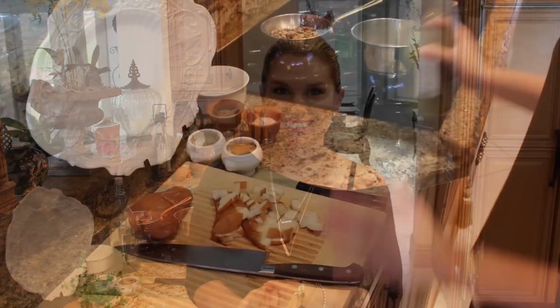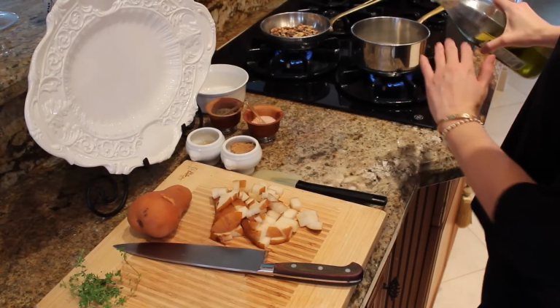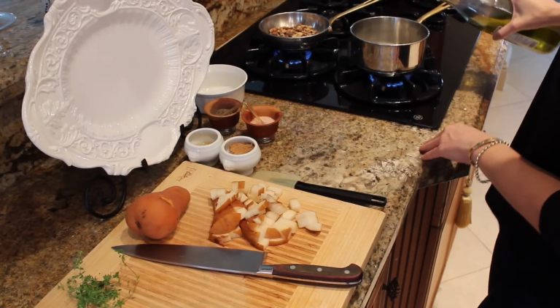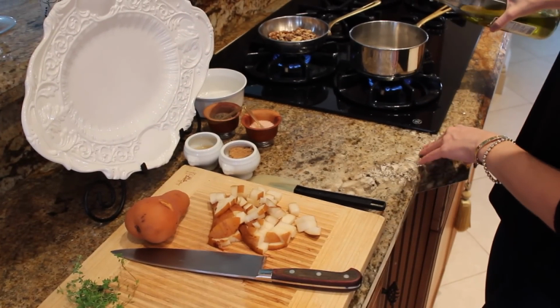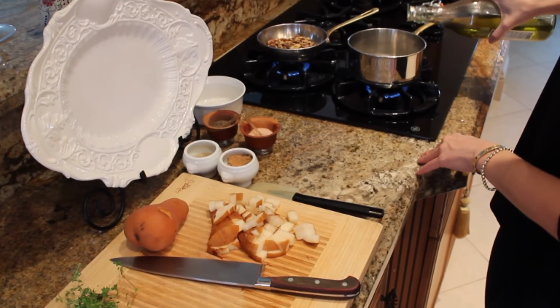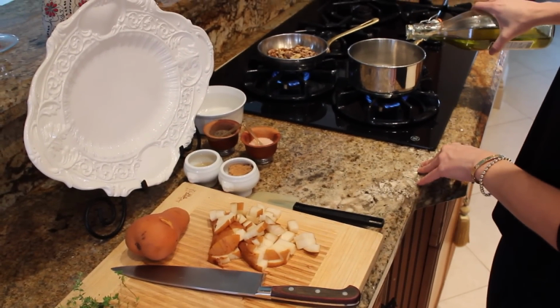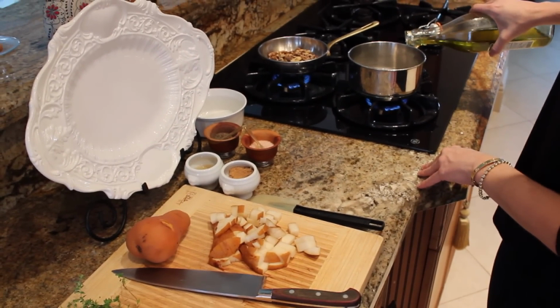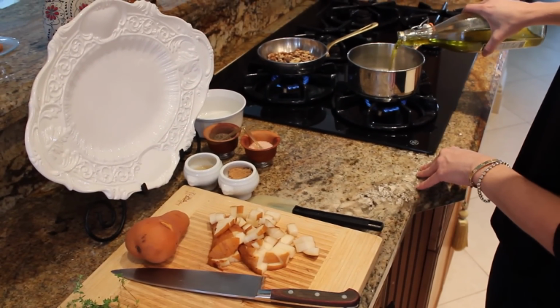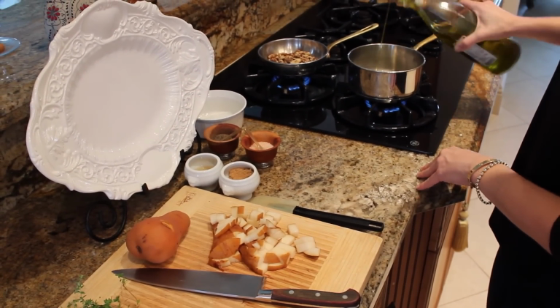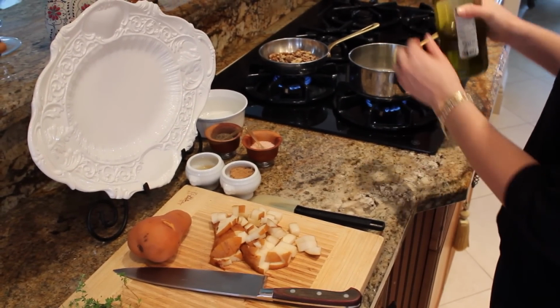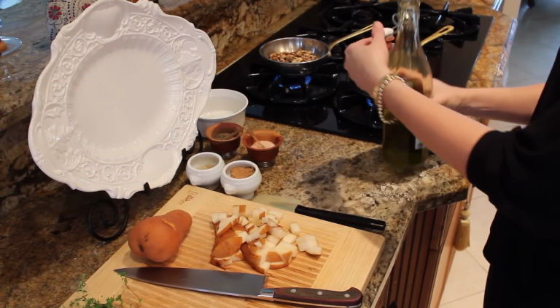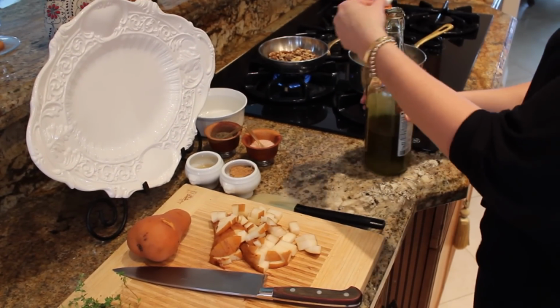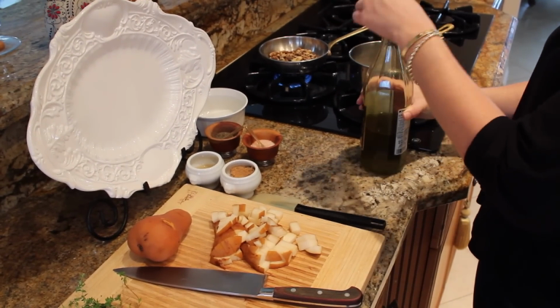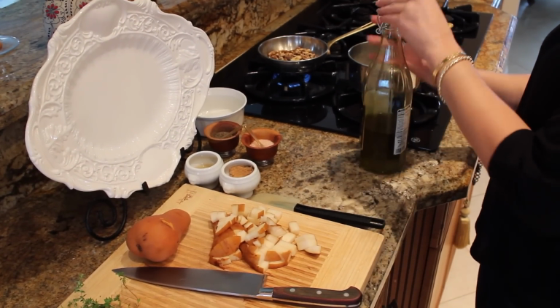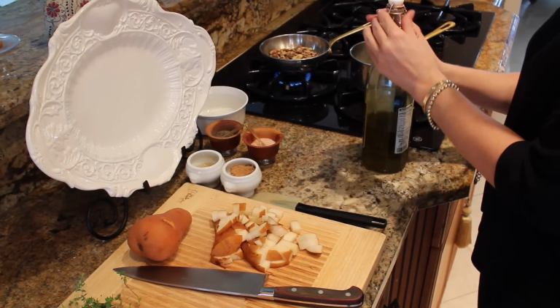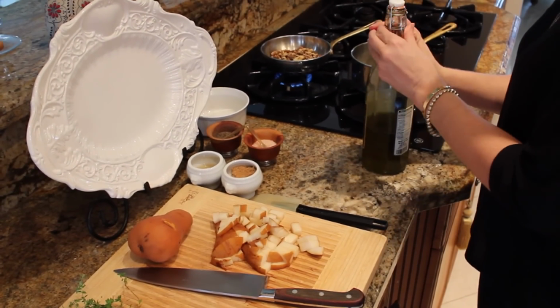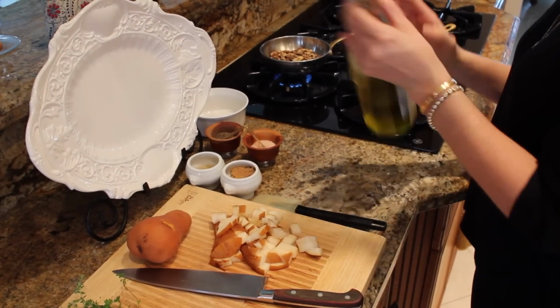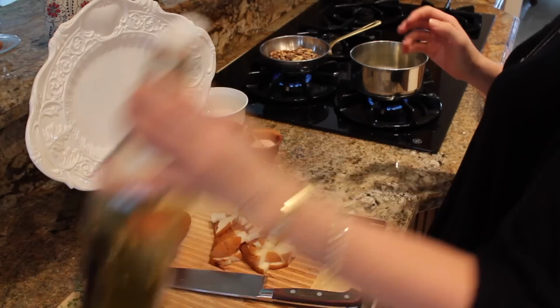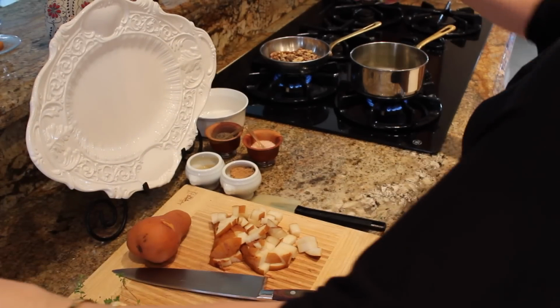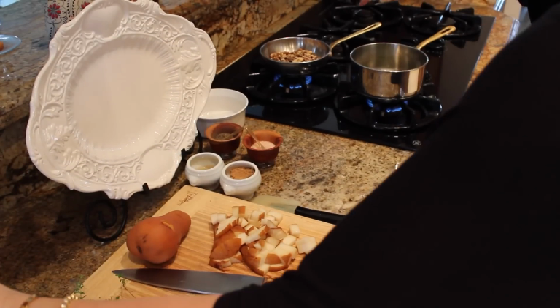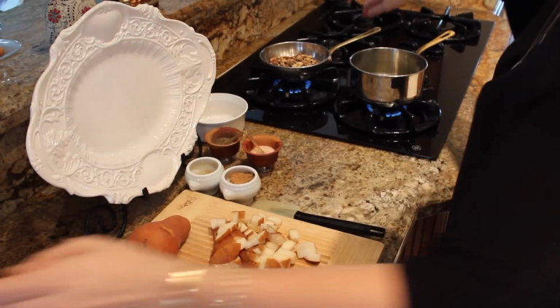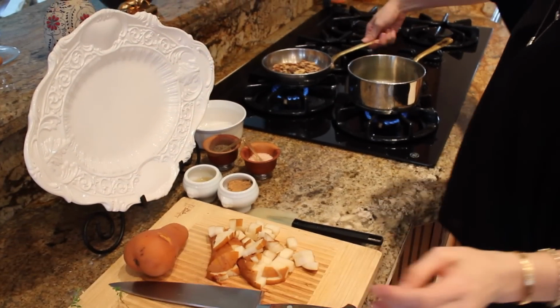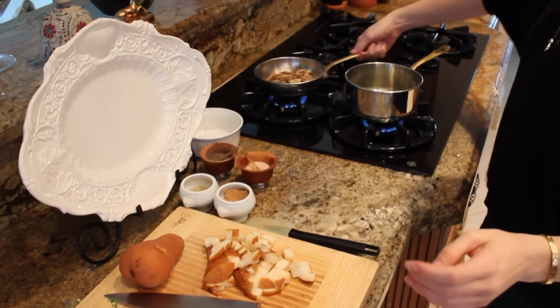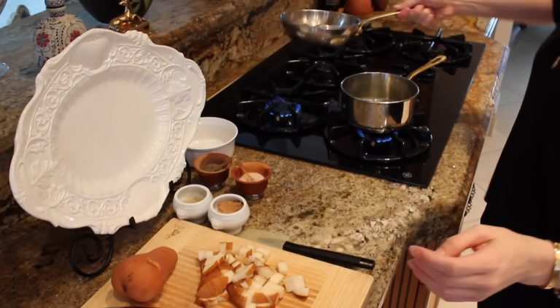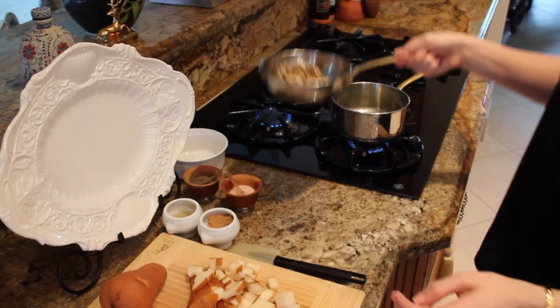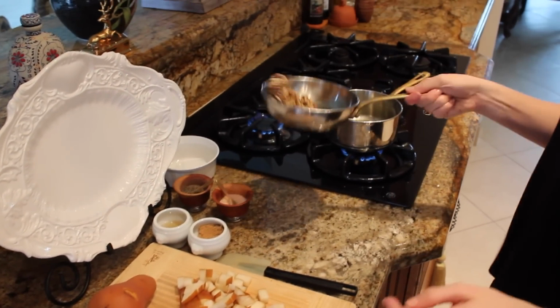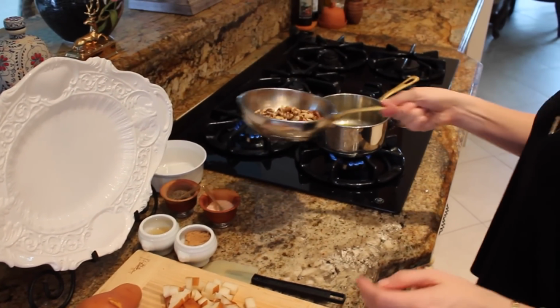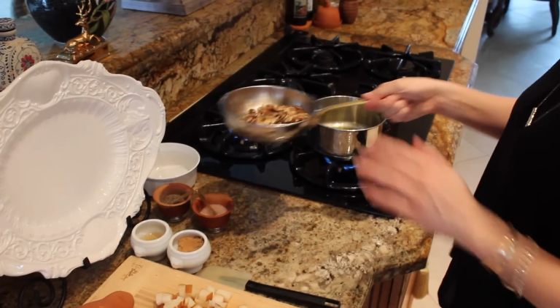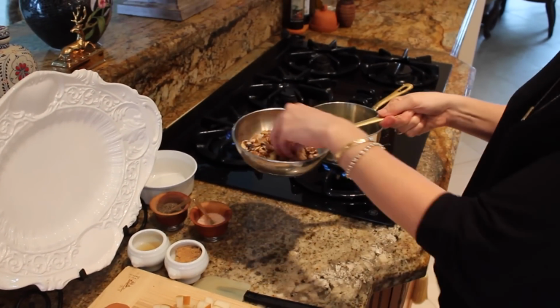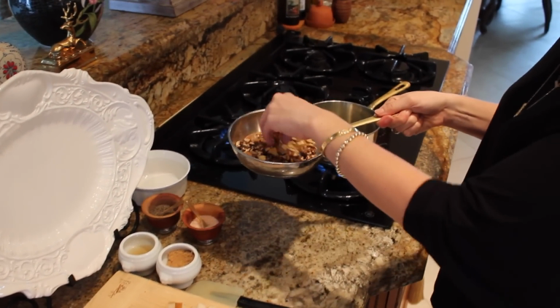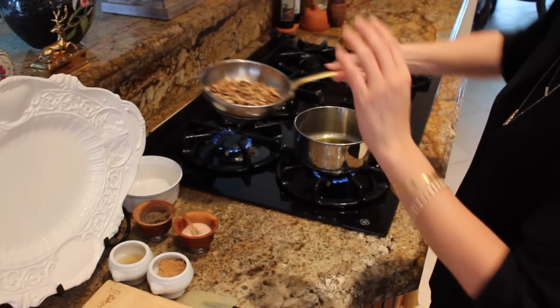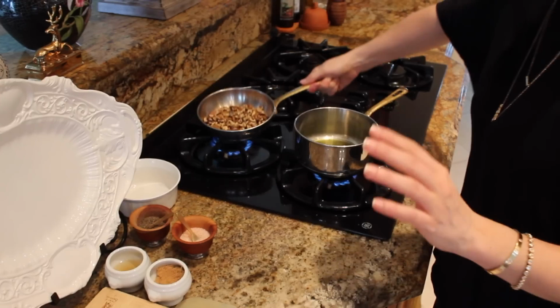I have my pan heating up on medium-high. I'm just going to add a little tiny bit of olive oil in there. Back here I also have my walnuts — I'm toasting them over just medium heat. You want to make sure you watch them.